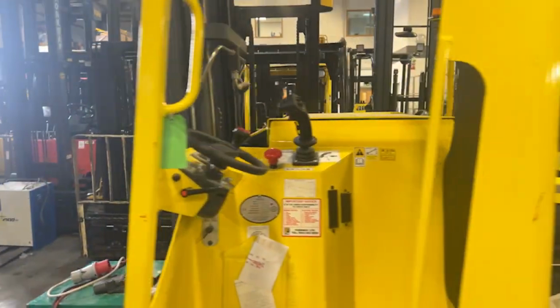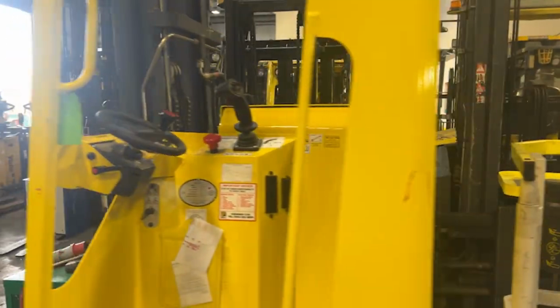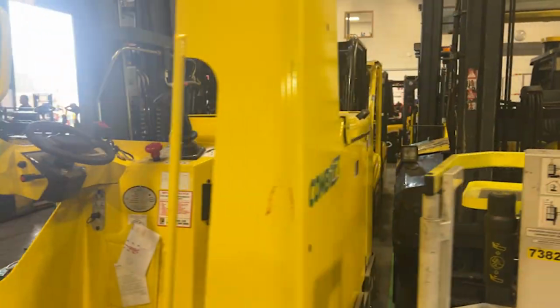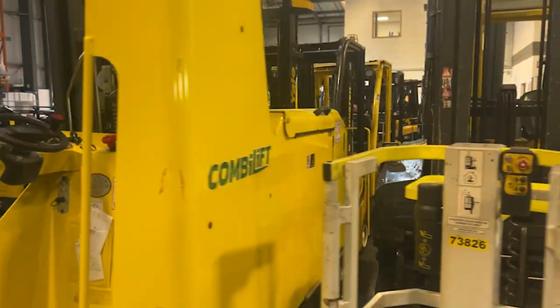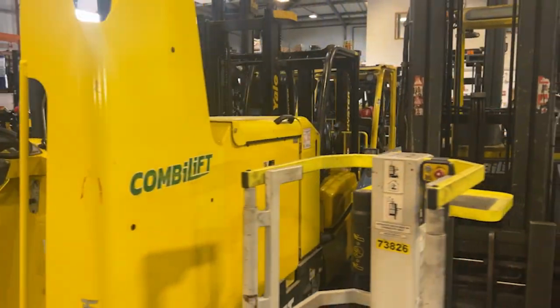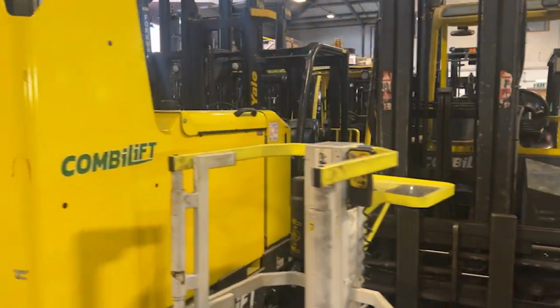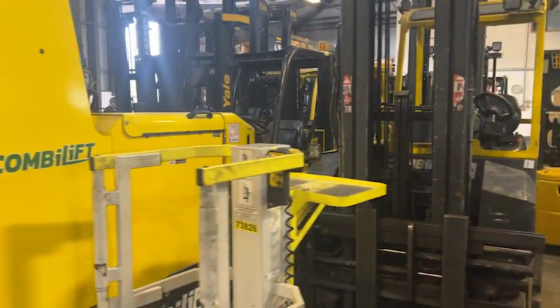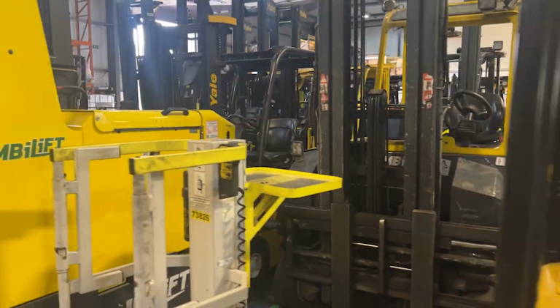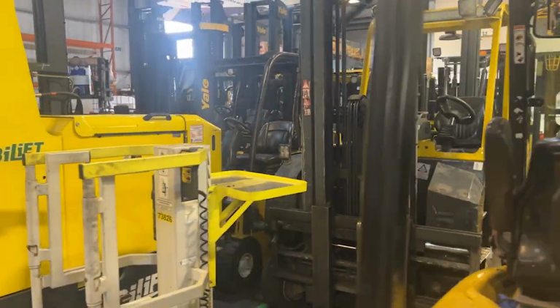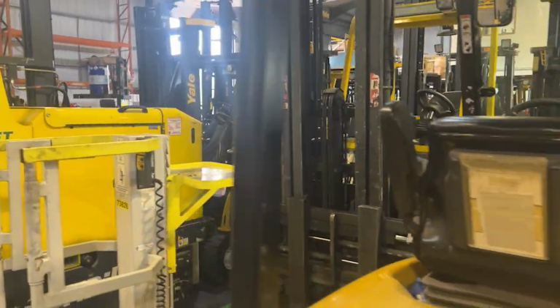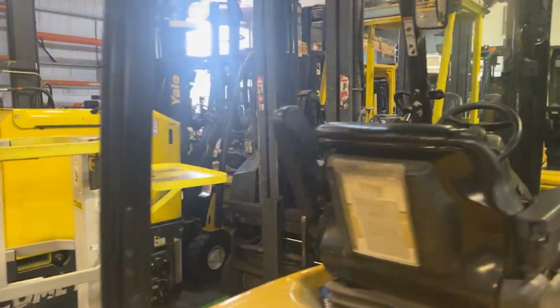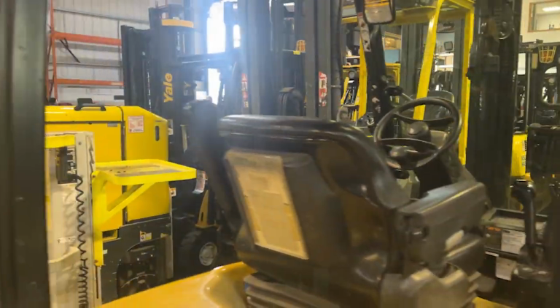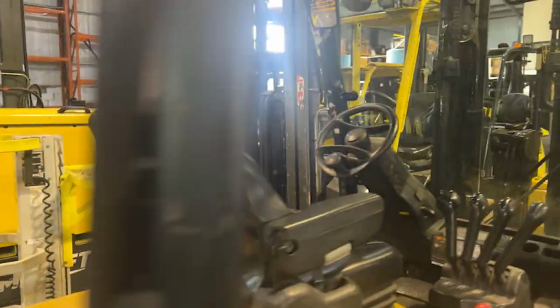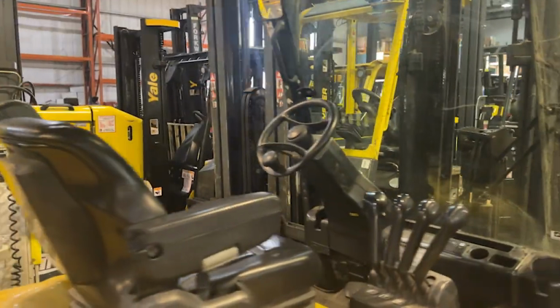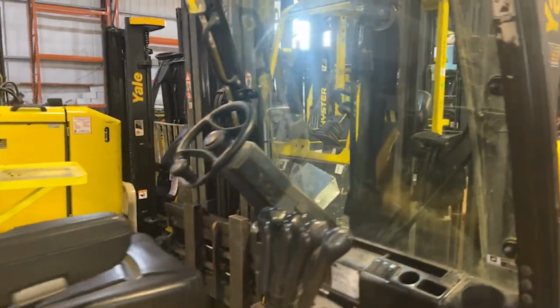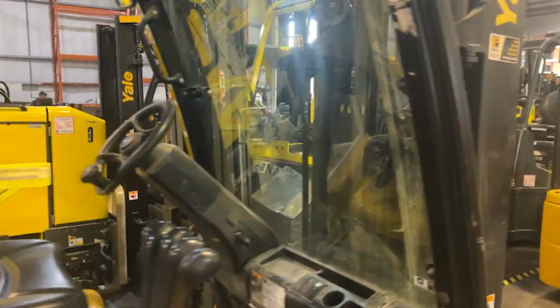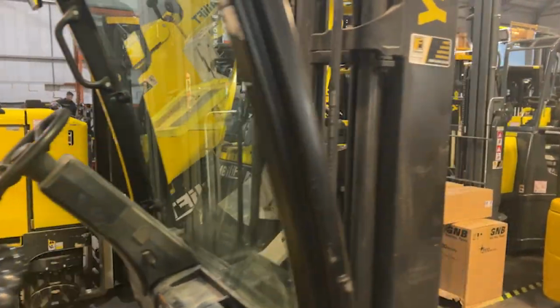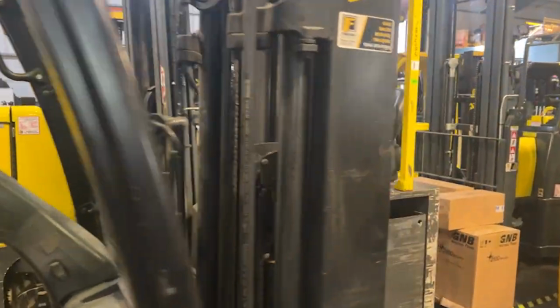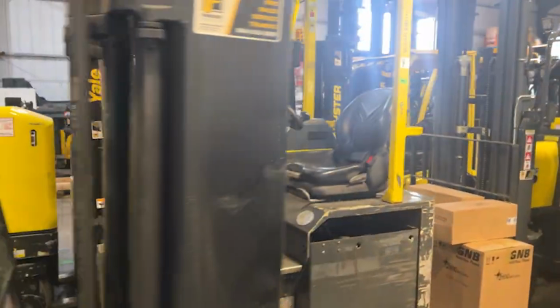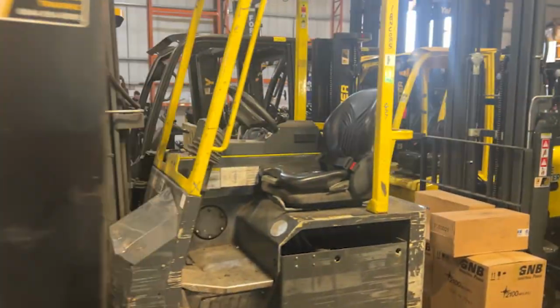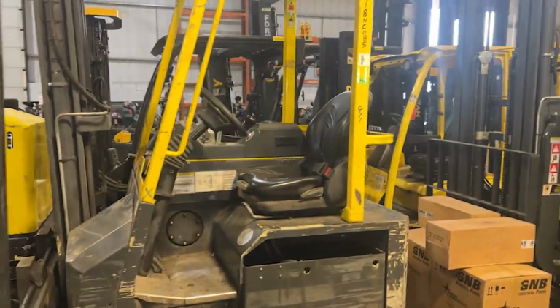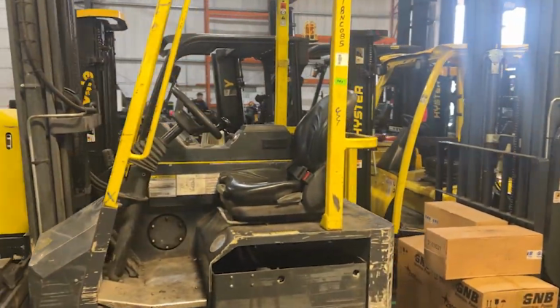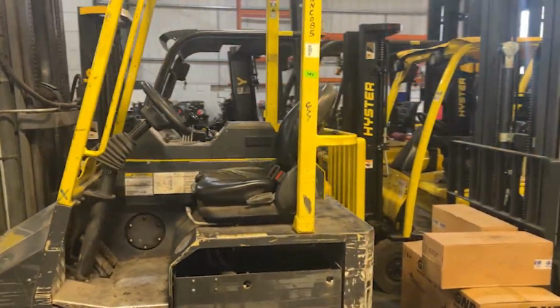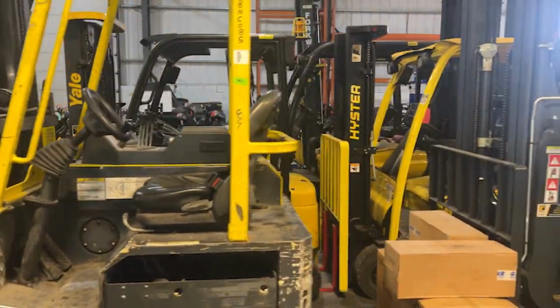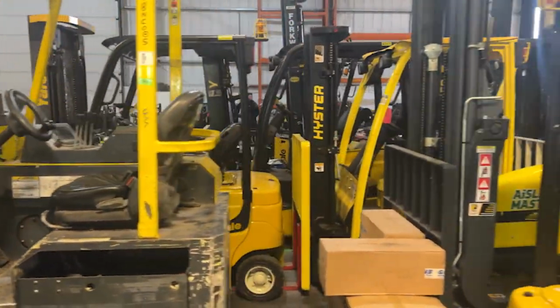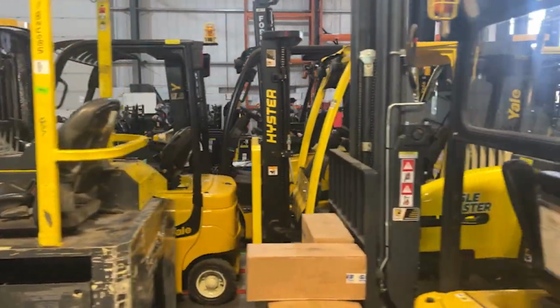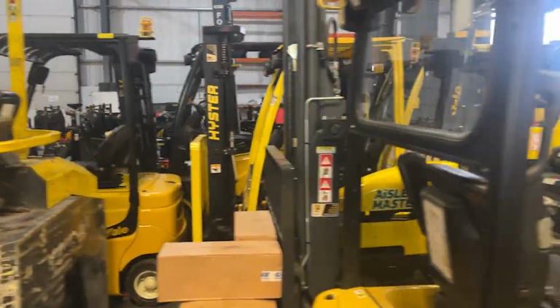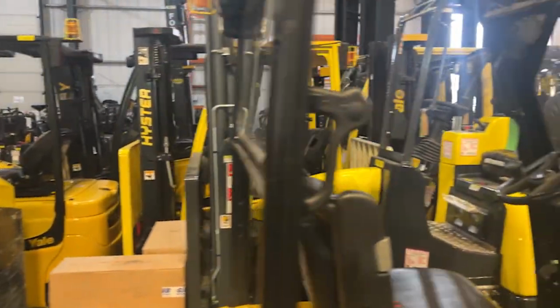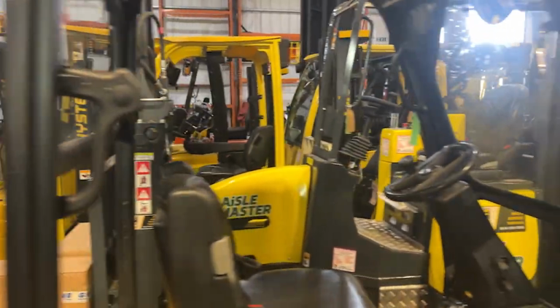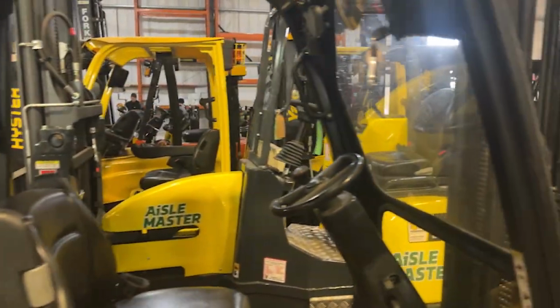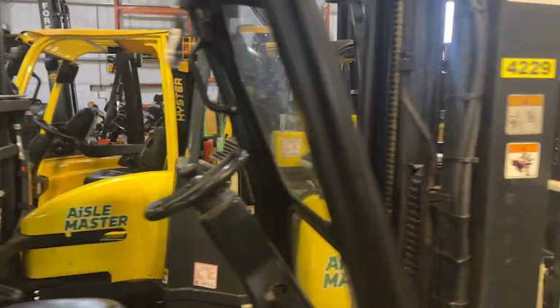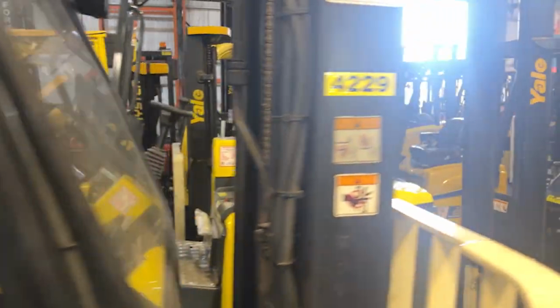This section here is some of our higher equipment — combi lifts, Islemasters, and counterbalance forklifts.